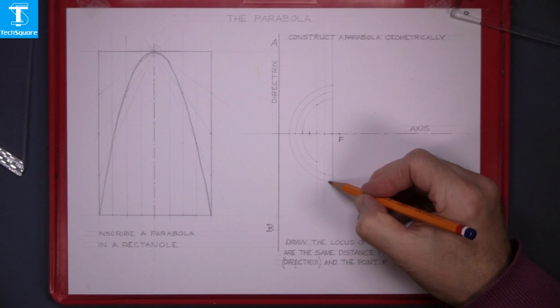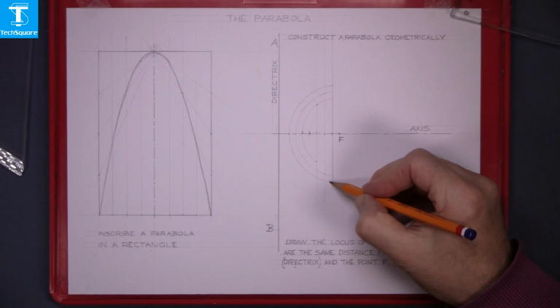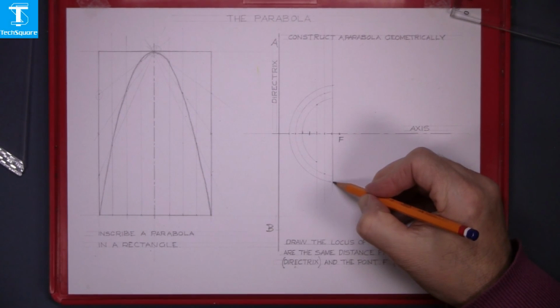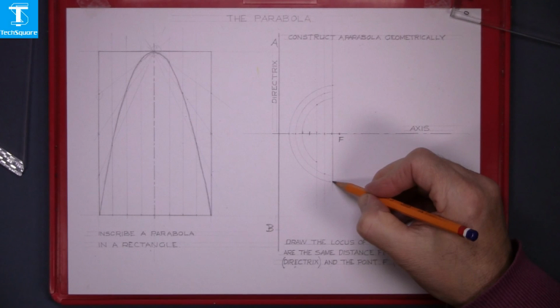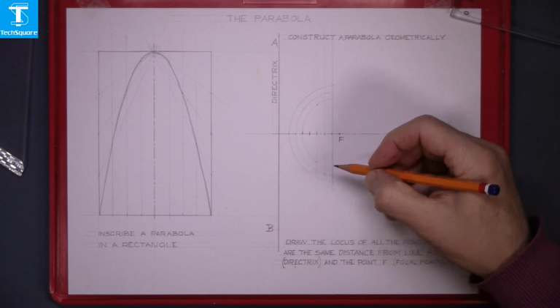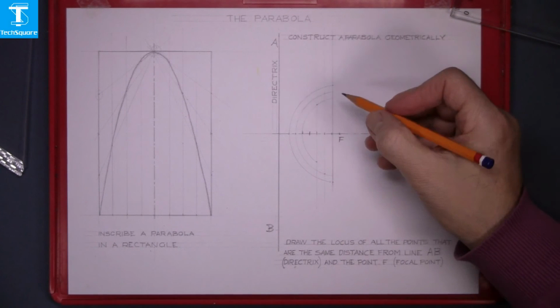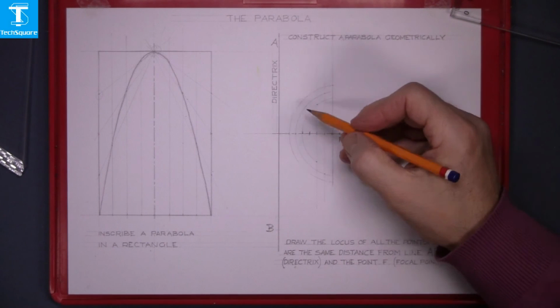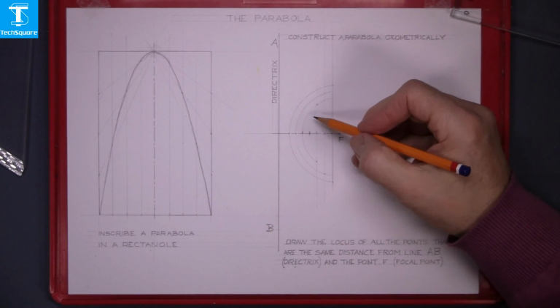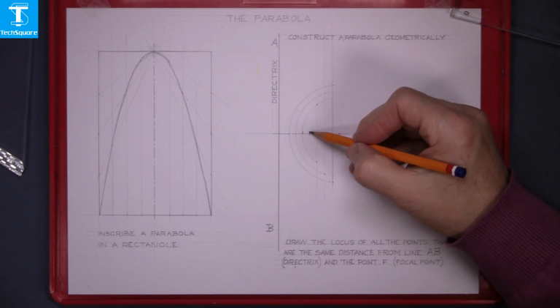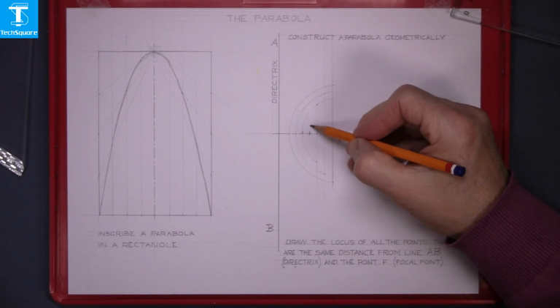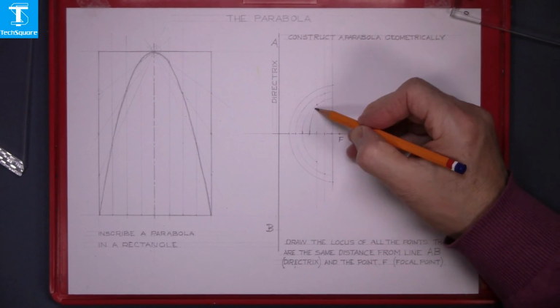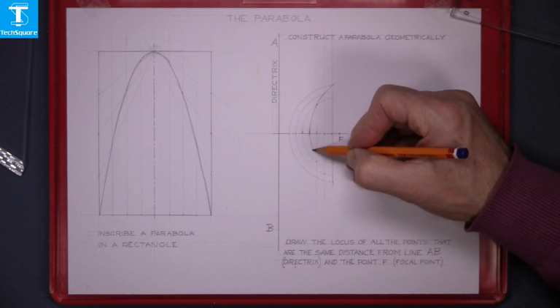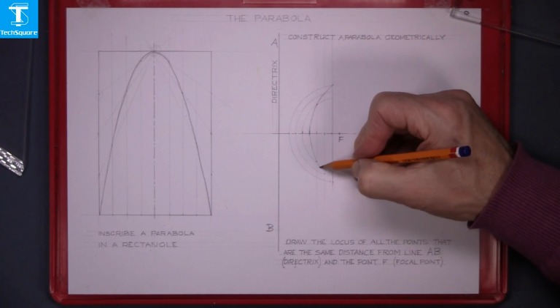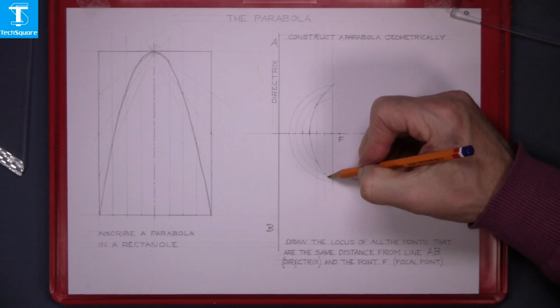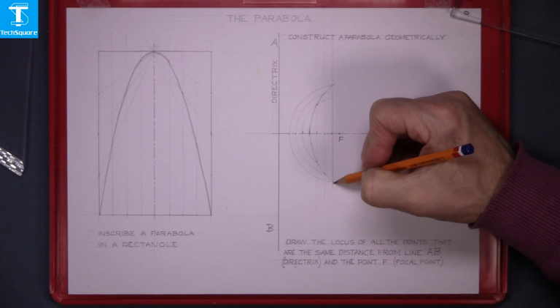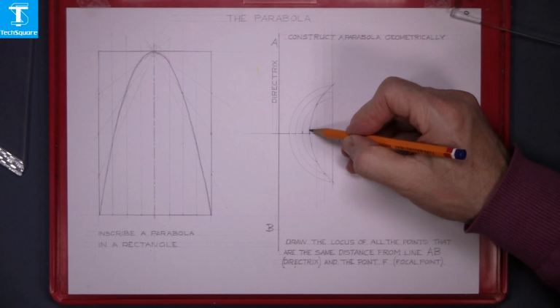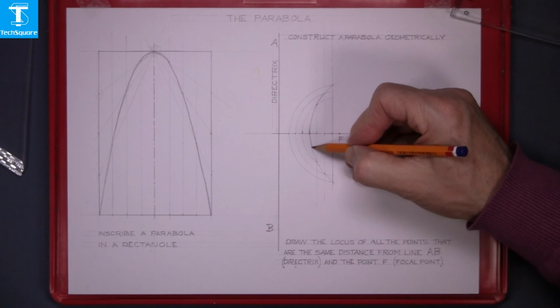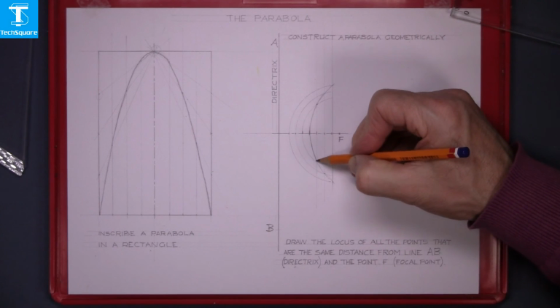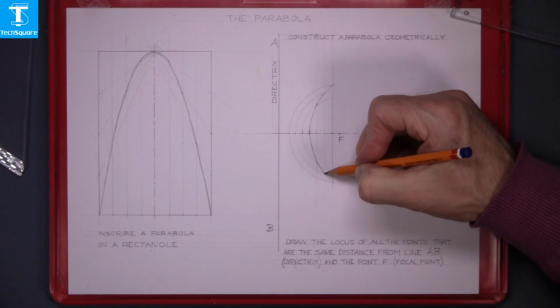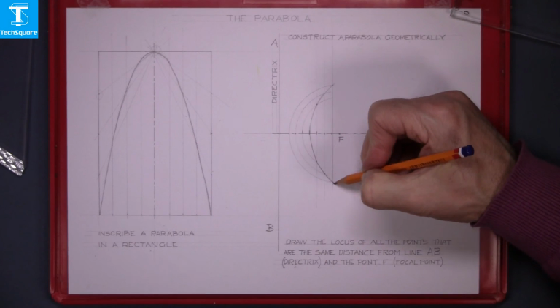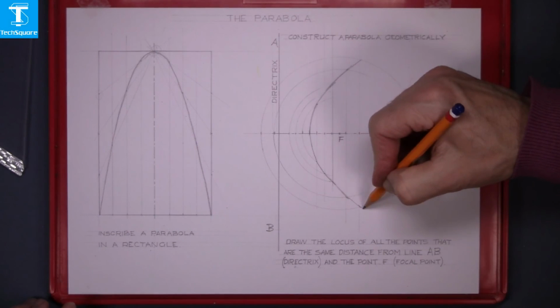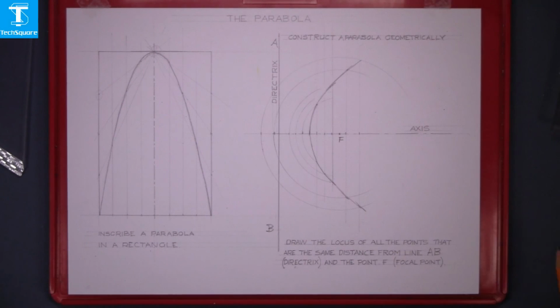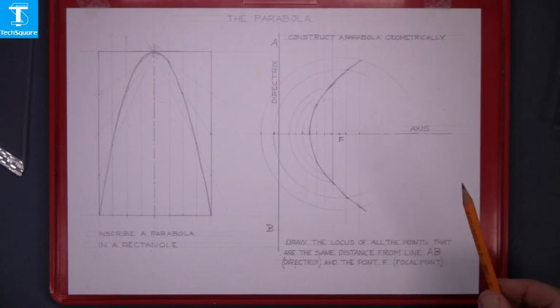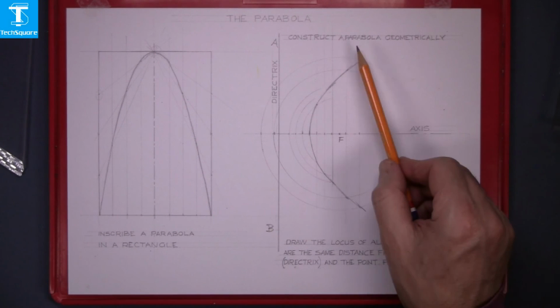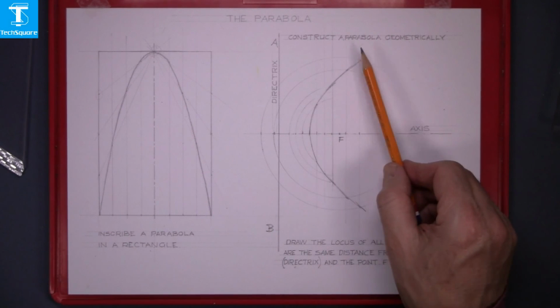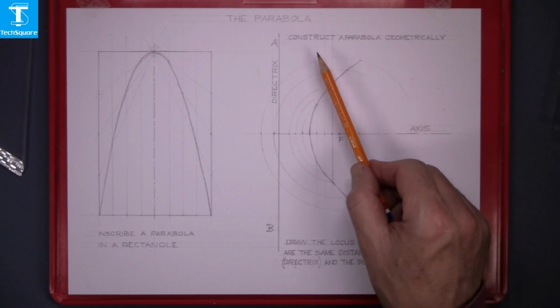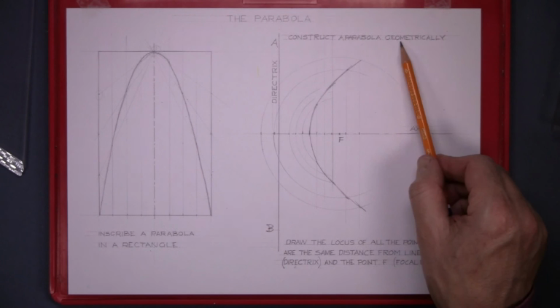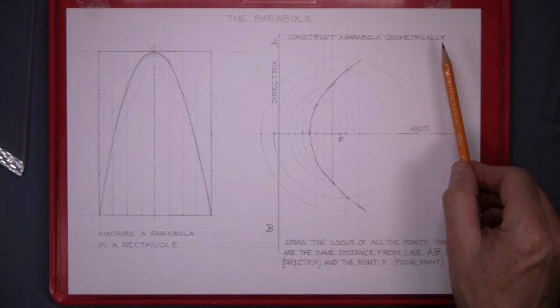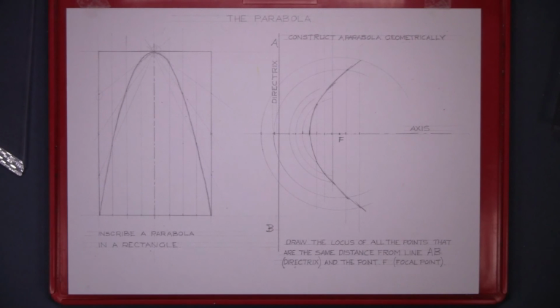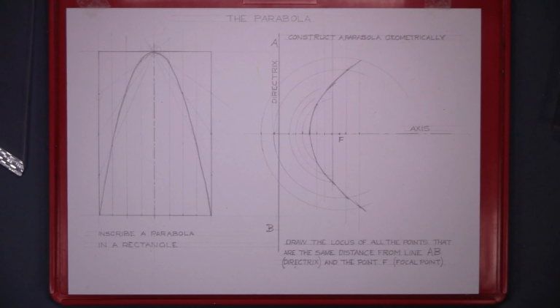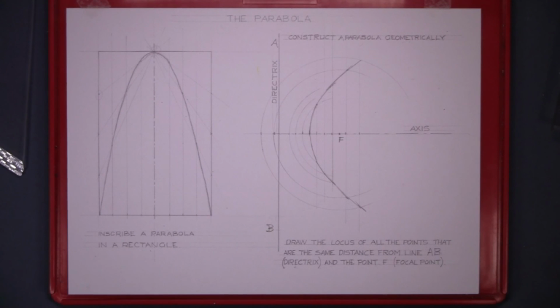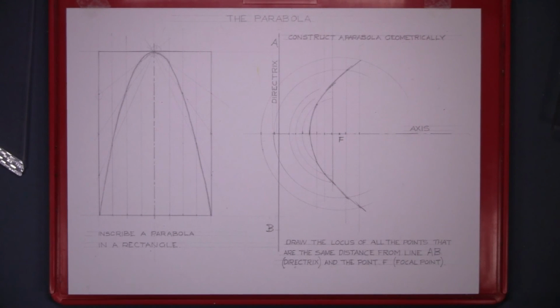Join the points with a smooth freehand curve and that's the parabola constructed geometrically.